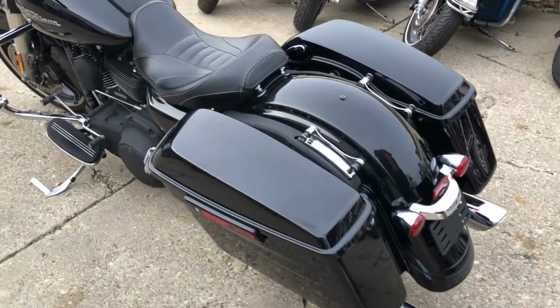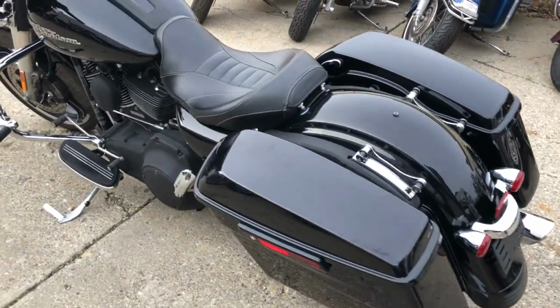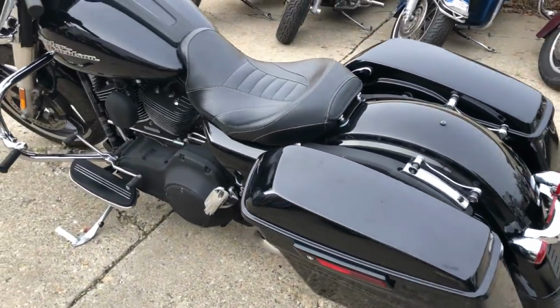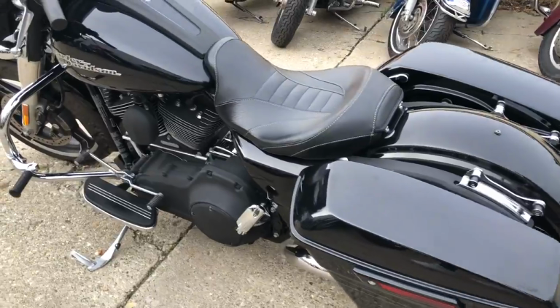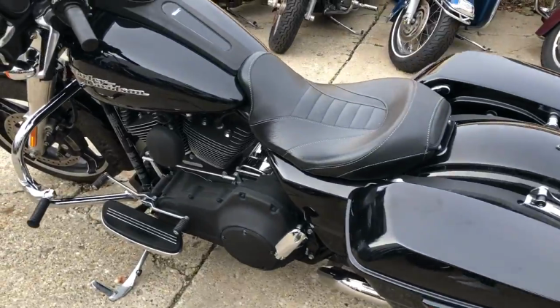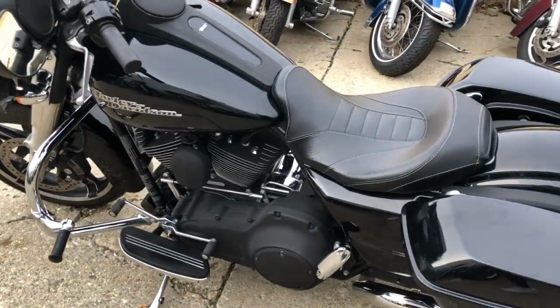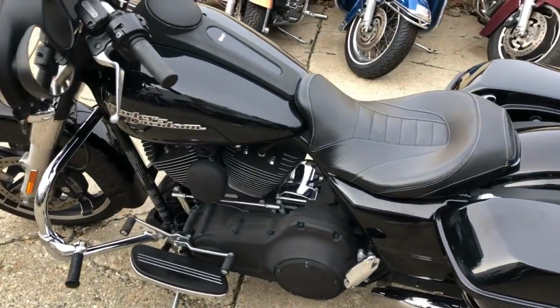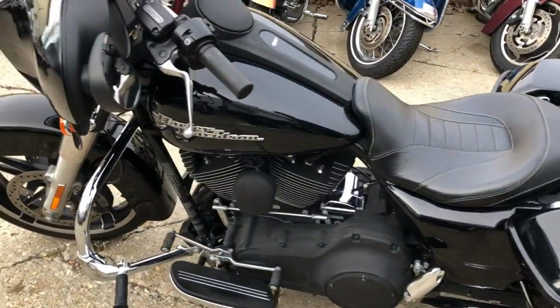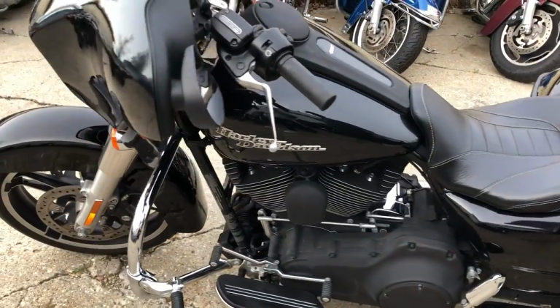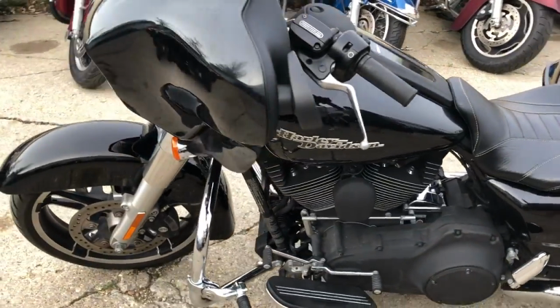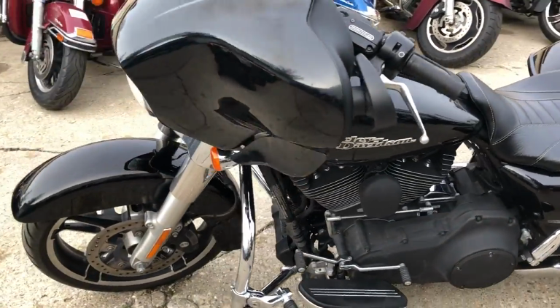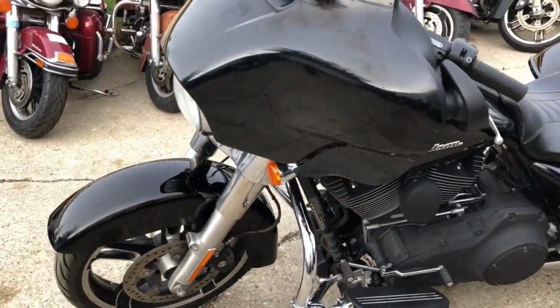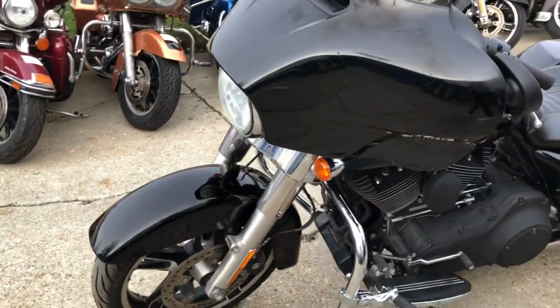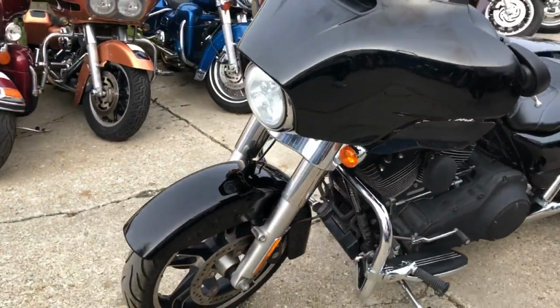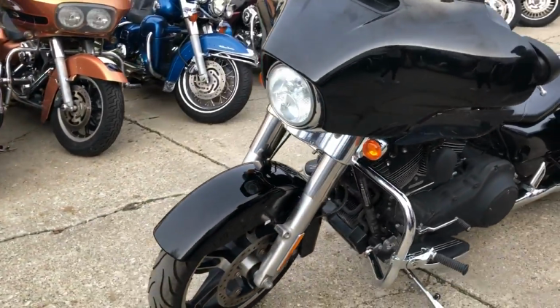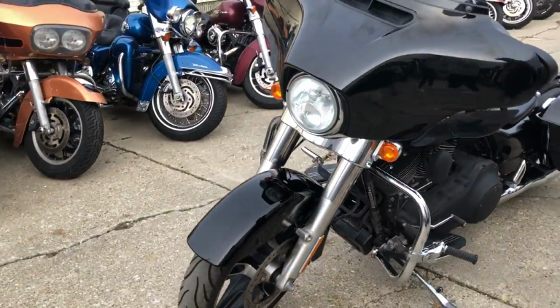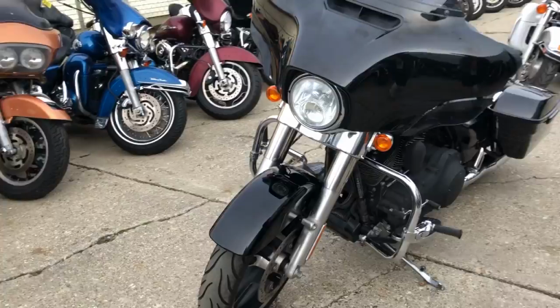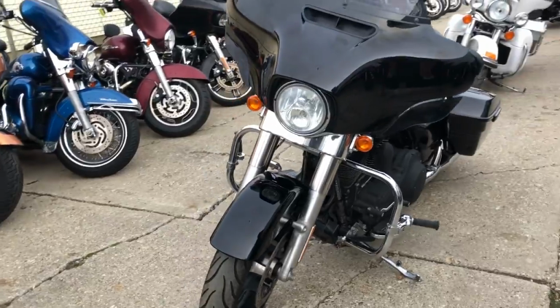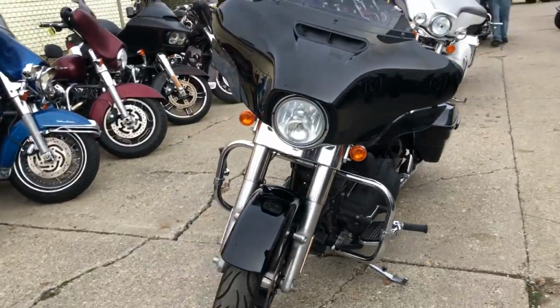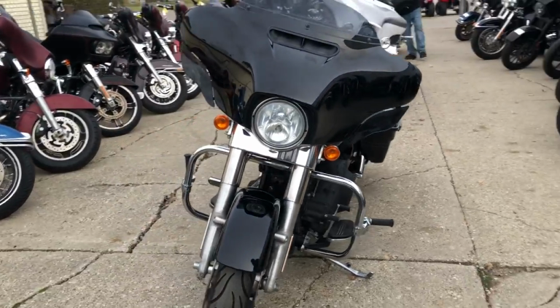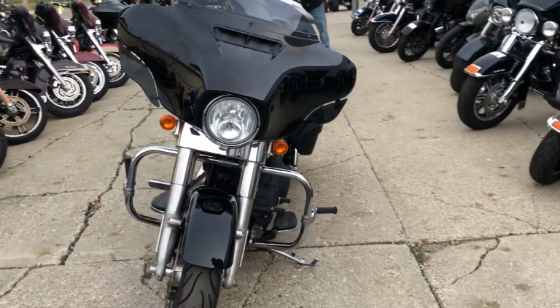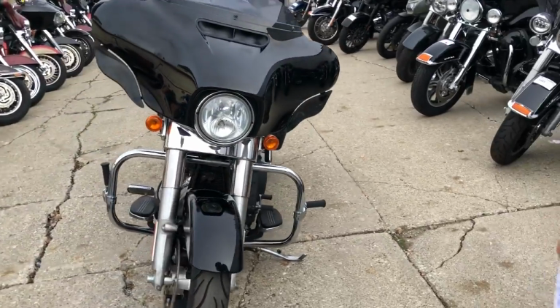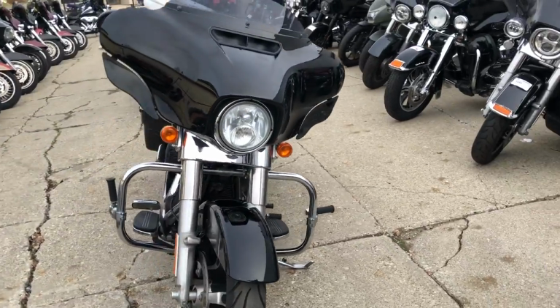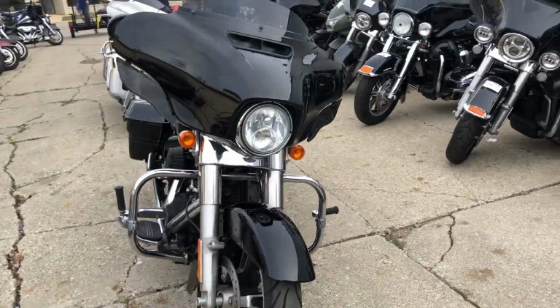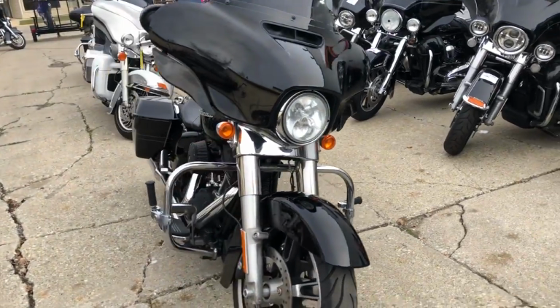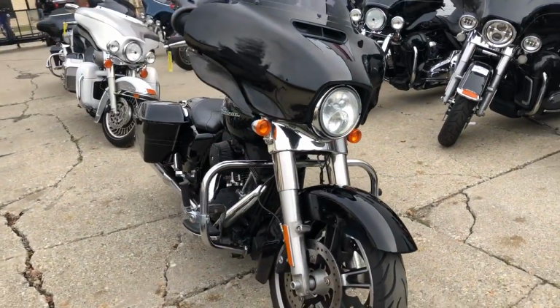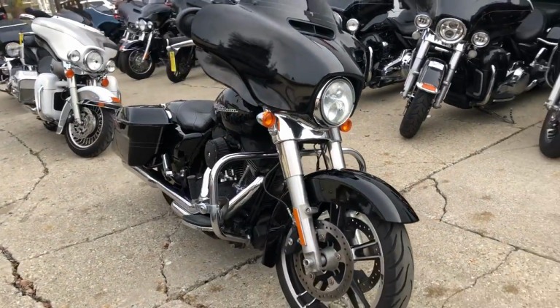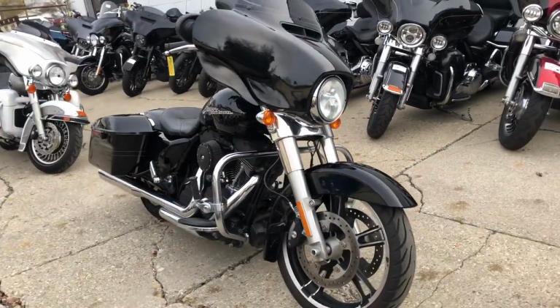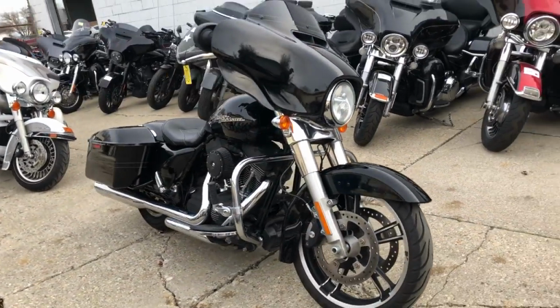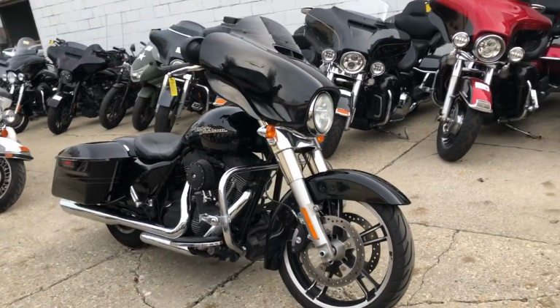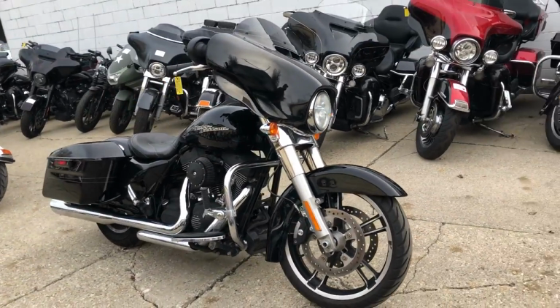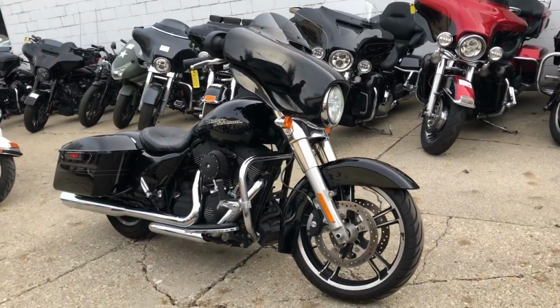This Street Glide runs and sounds great, everything works. This one doesn't need anything — just have the fluid changed, crank up the tunes, hit the radio, and go. Give us a call, we'll get it done: 810-648-9500.